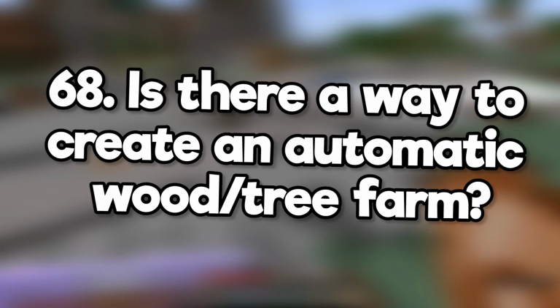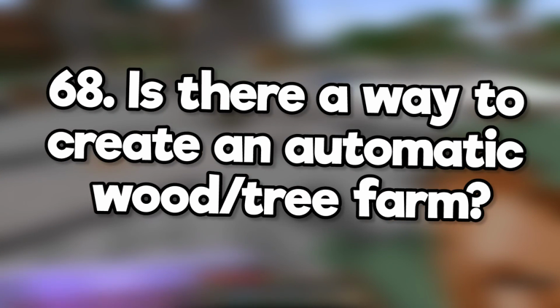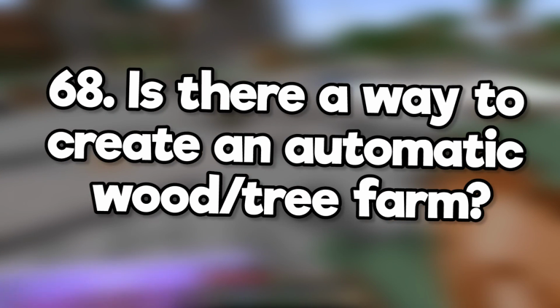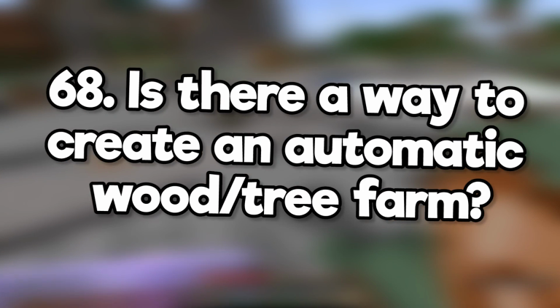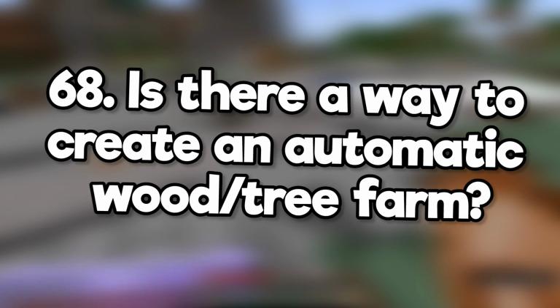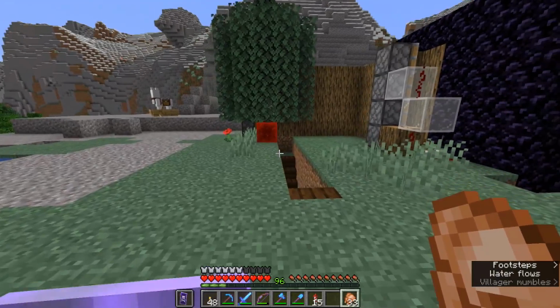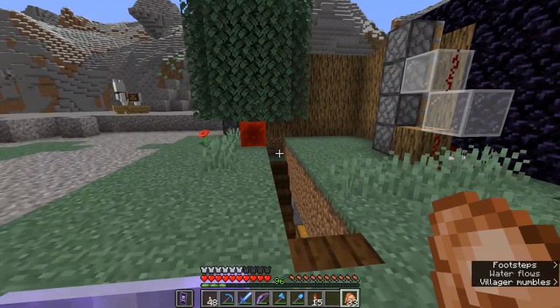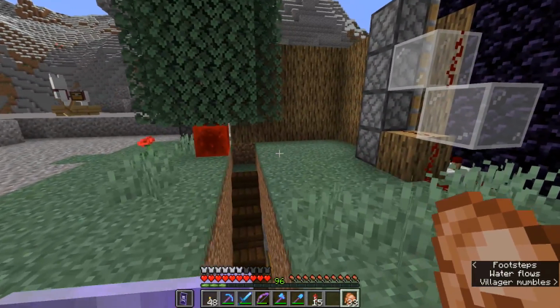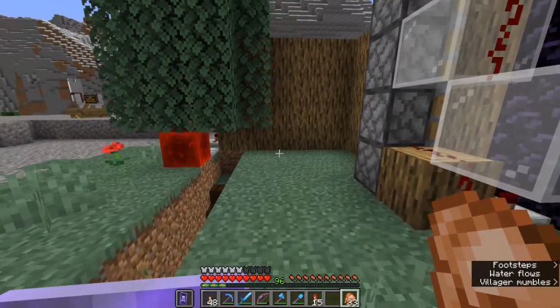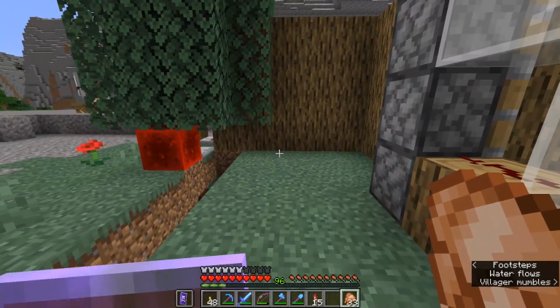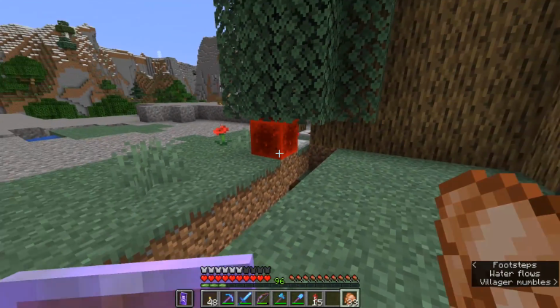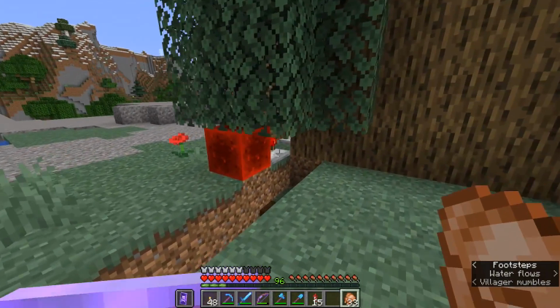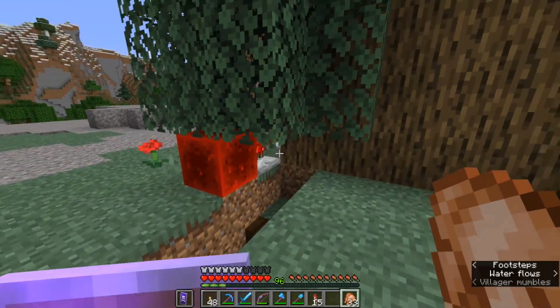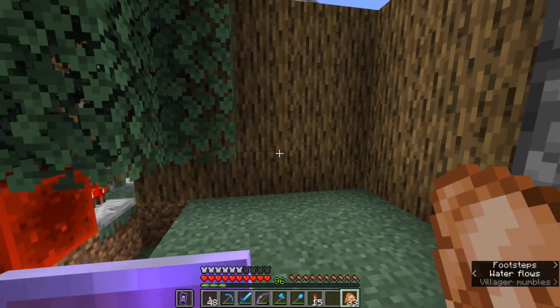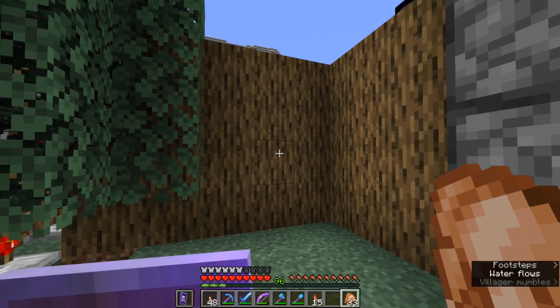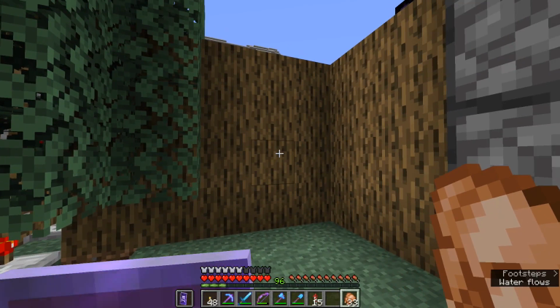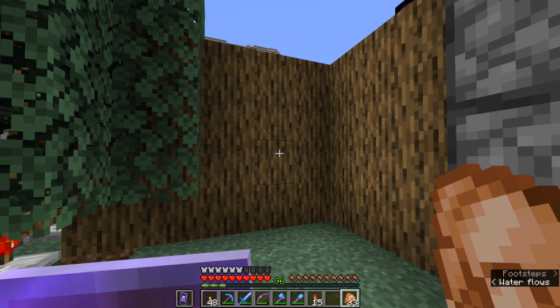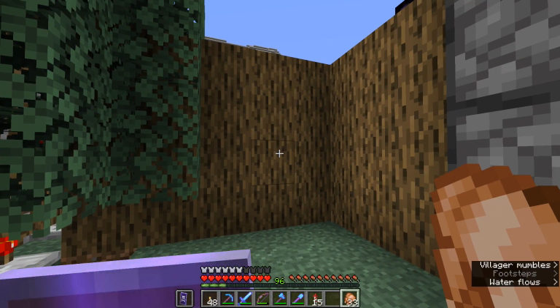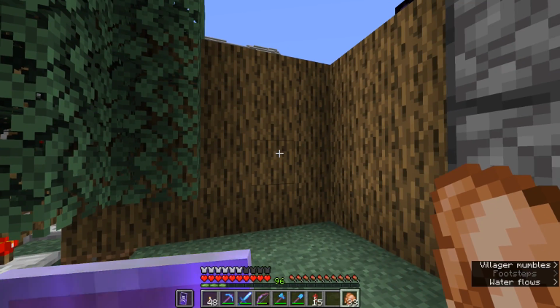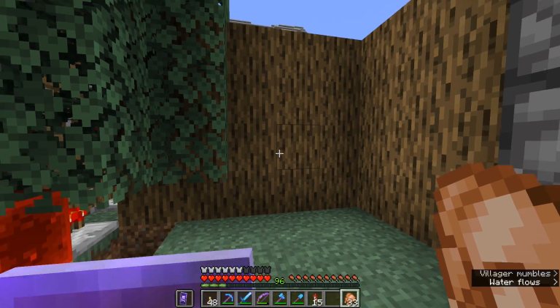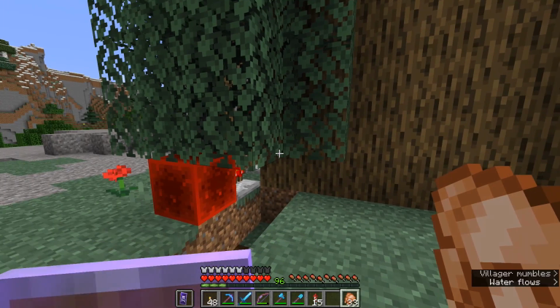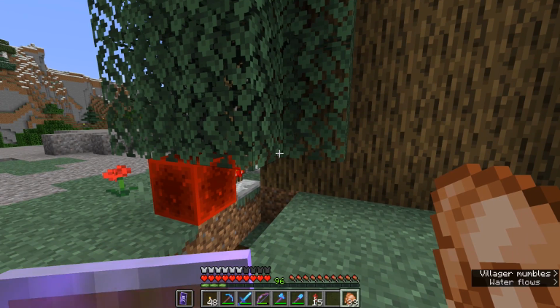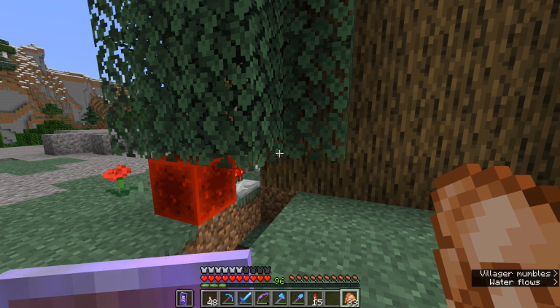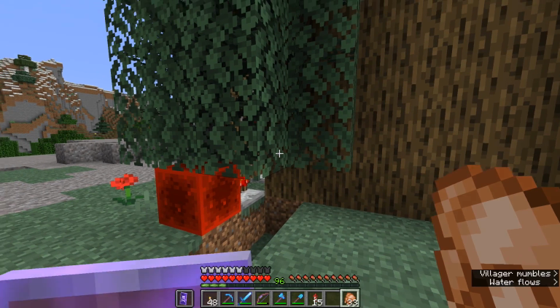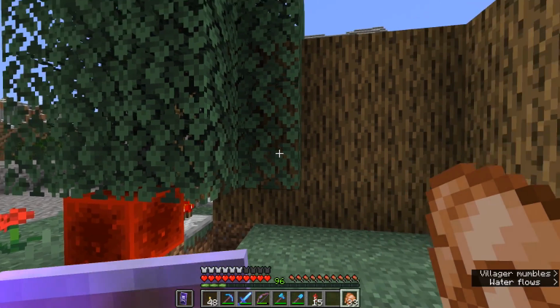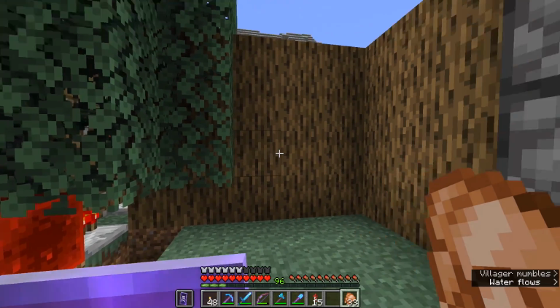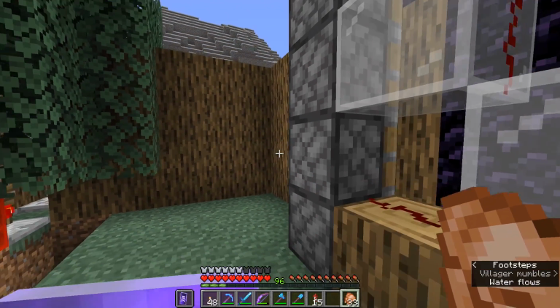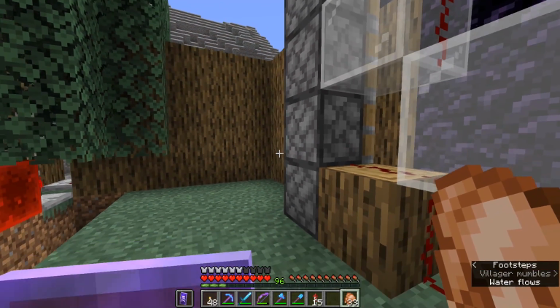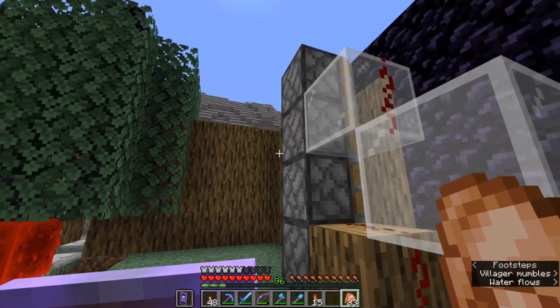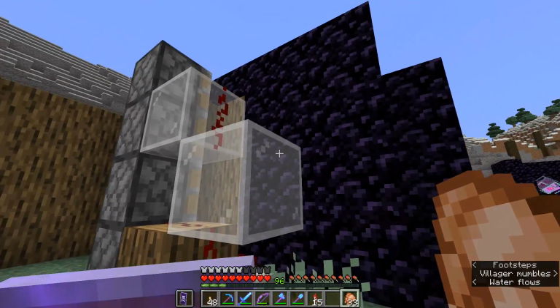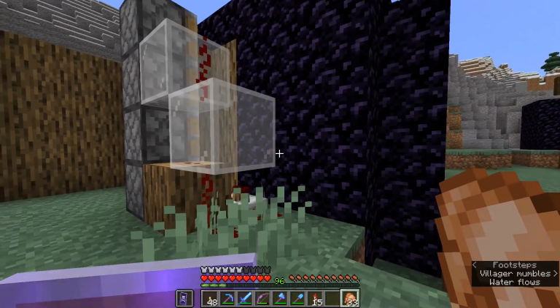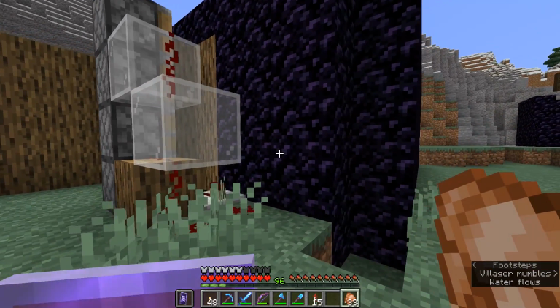Is there a way to create an automatic tree farm? The player still needs to be present to plant saplings so it can't be fully automatic, but there are designs which use dispensers to bone-meal the saplings, piston feed tapes to push the wood around, and TNT to destroy the blocks.